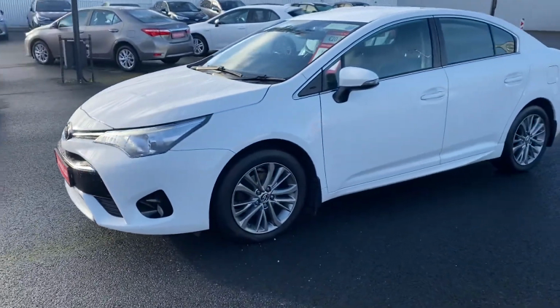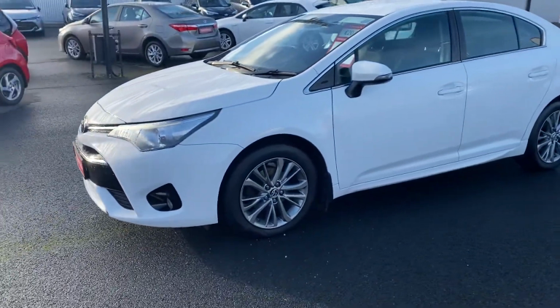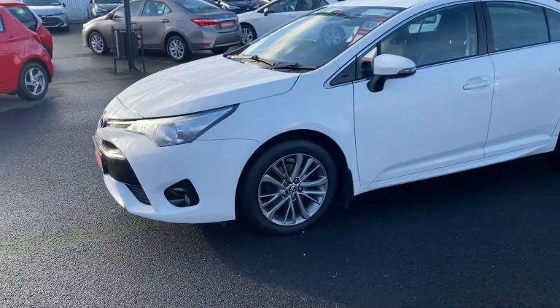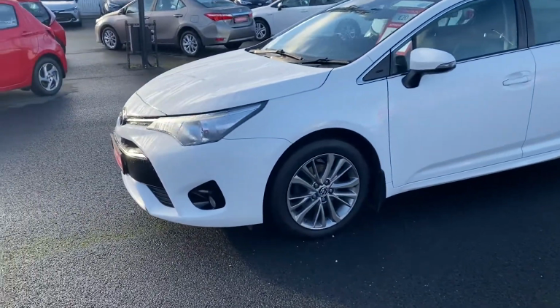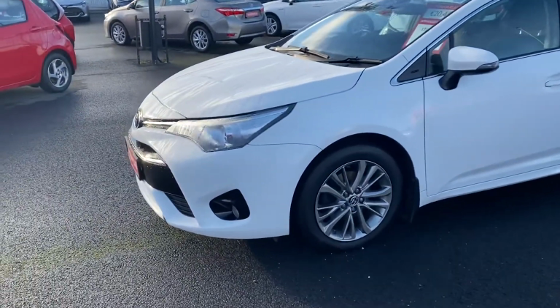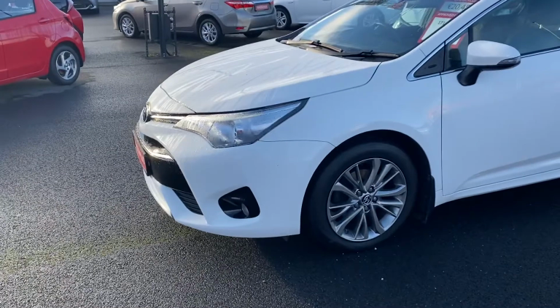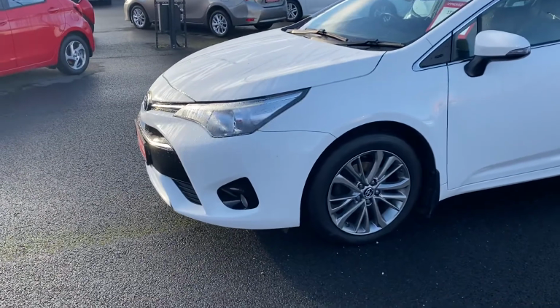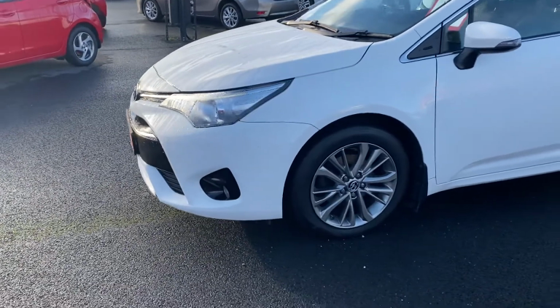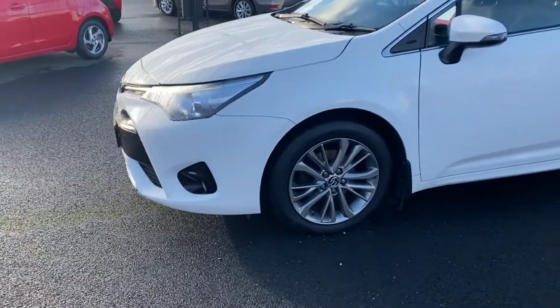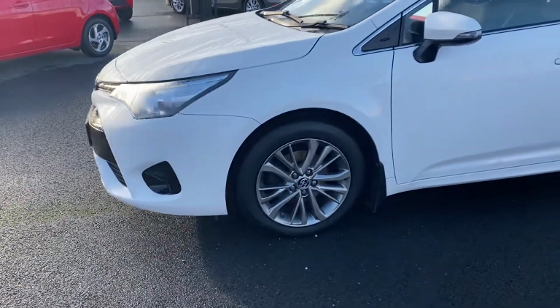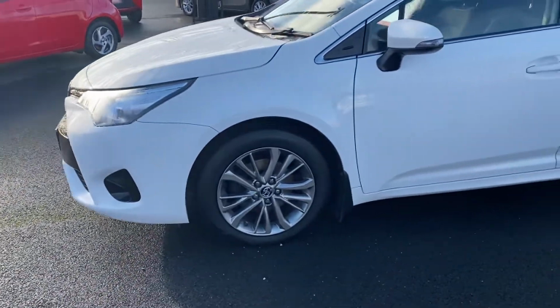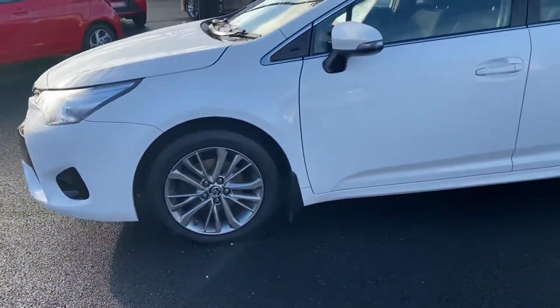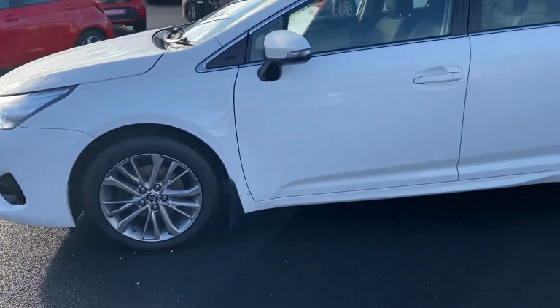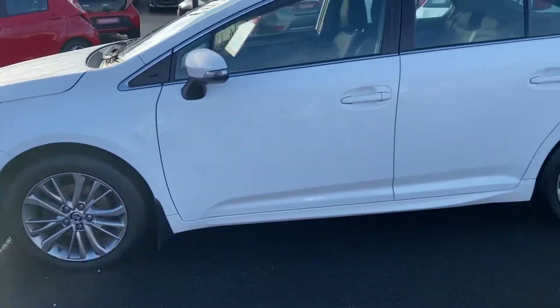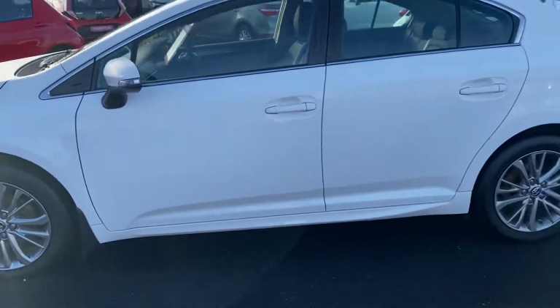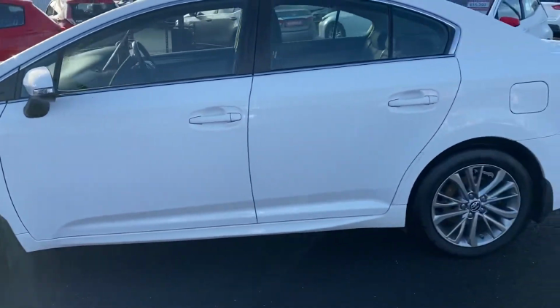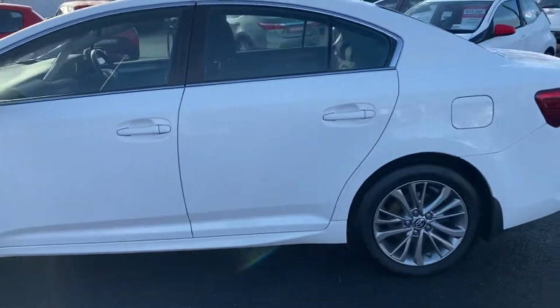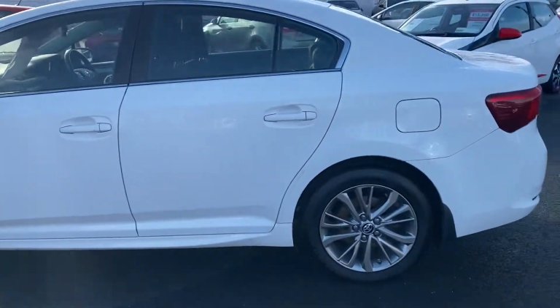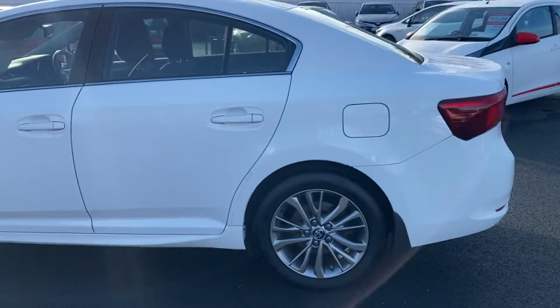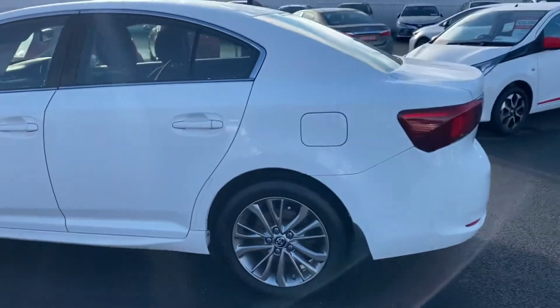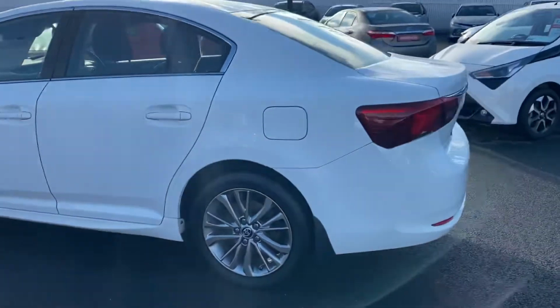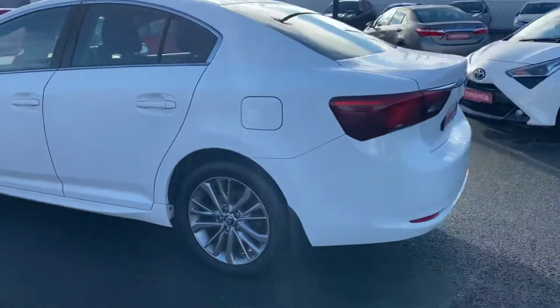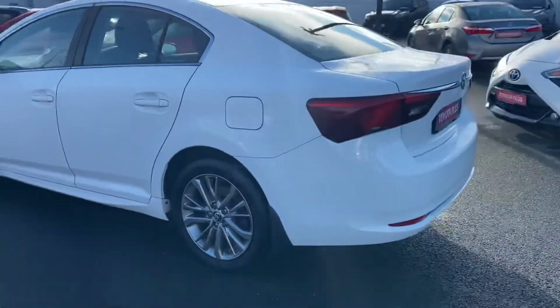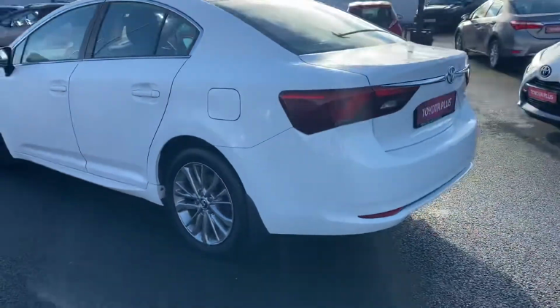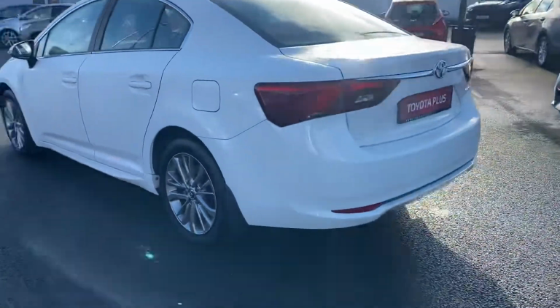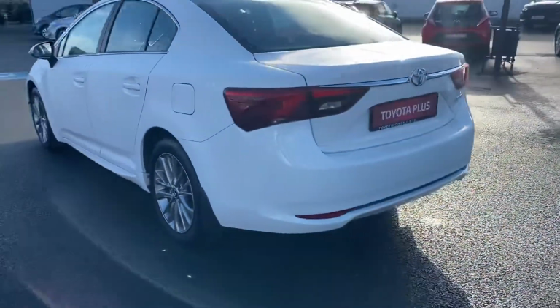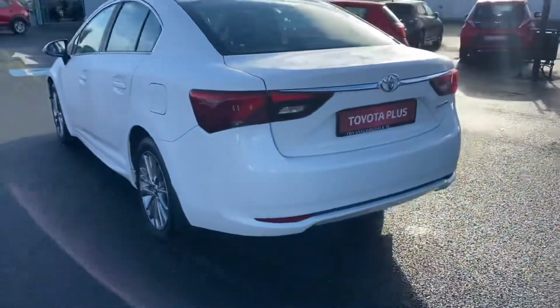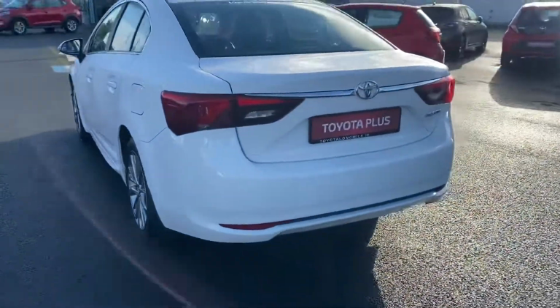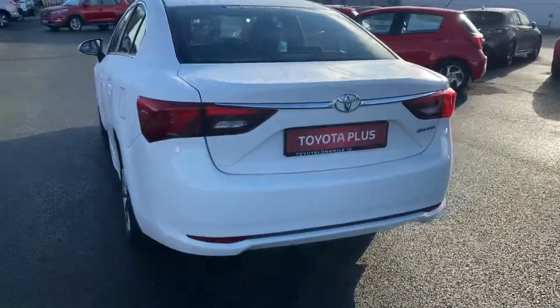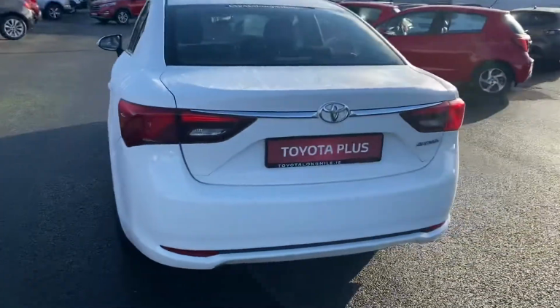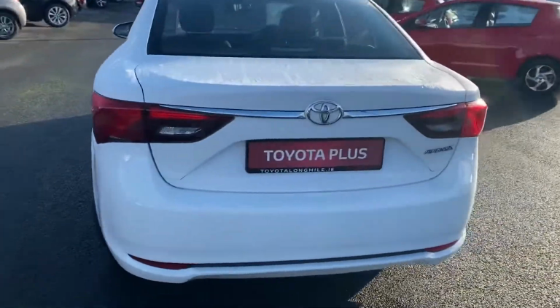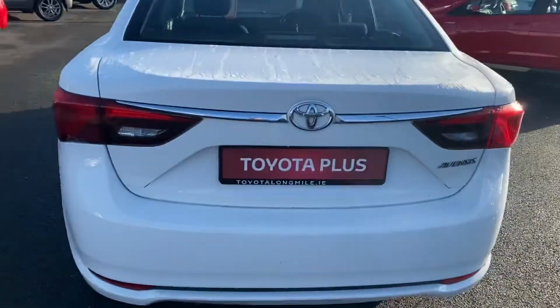This car is featured with LED daytime running lights, front fog lamps, 17-inch multi-spoke alloy wheels, and genuine mud flaps fitted front and rear.